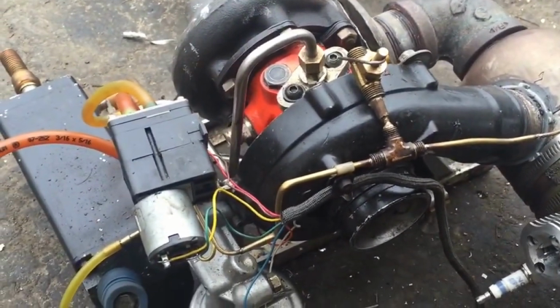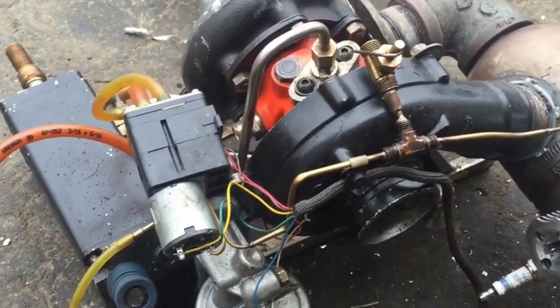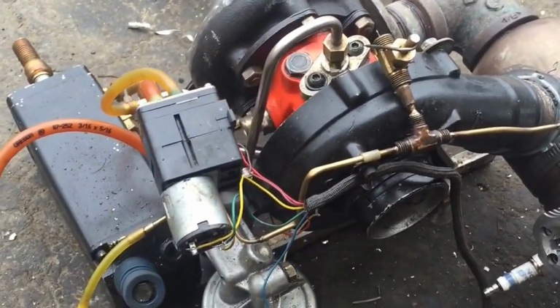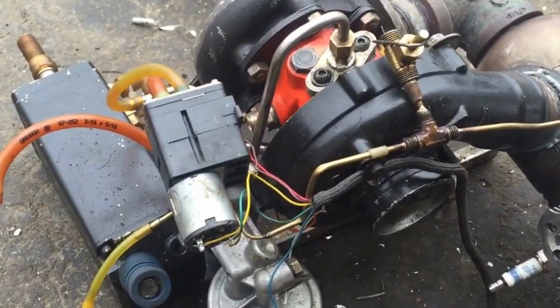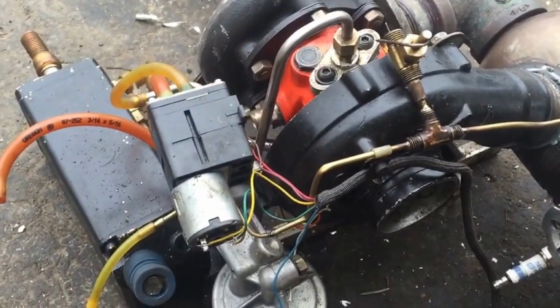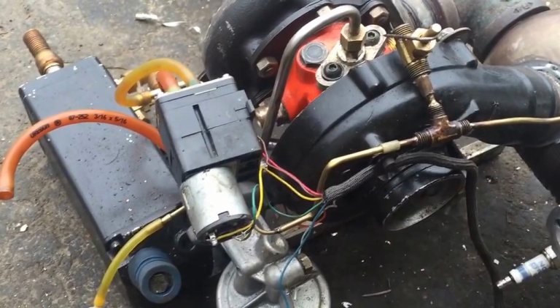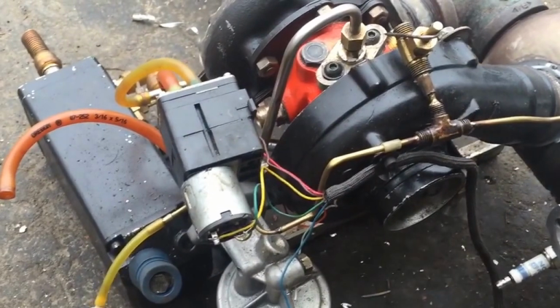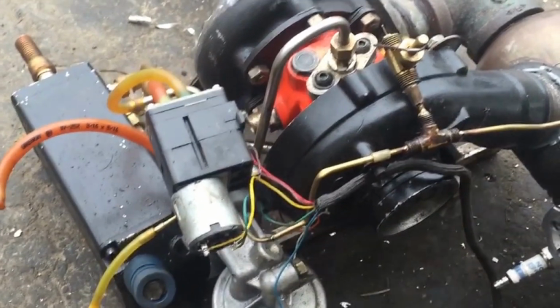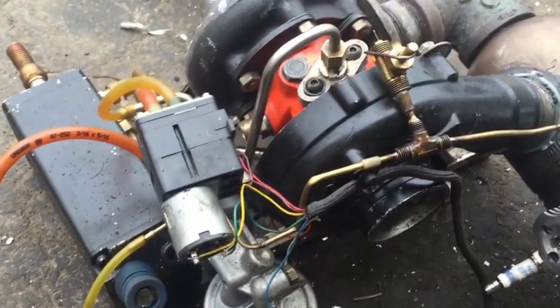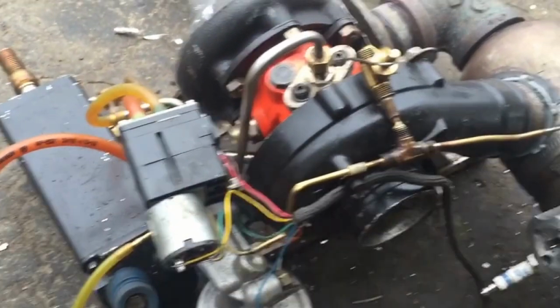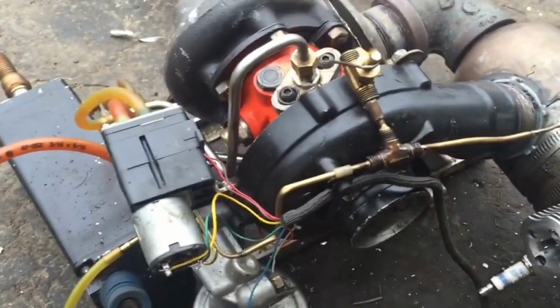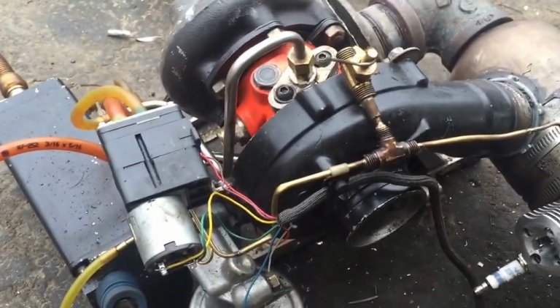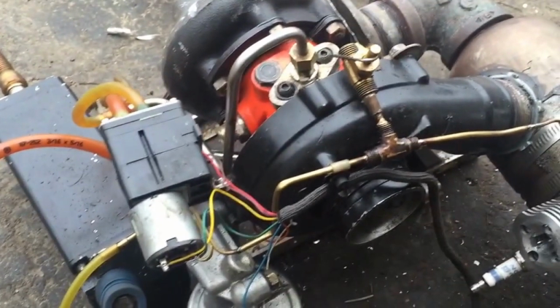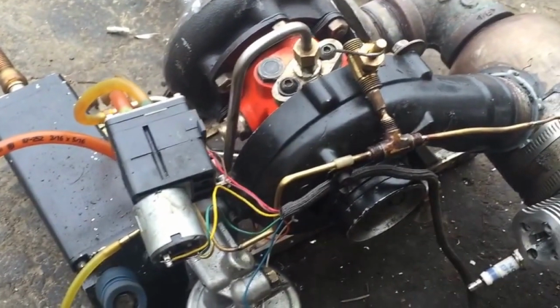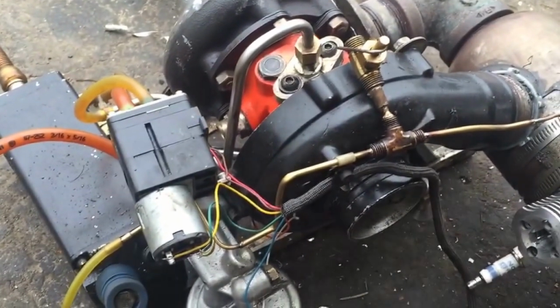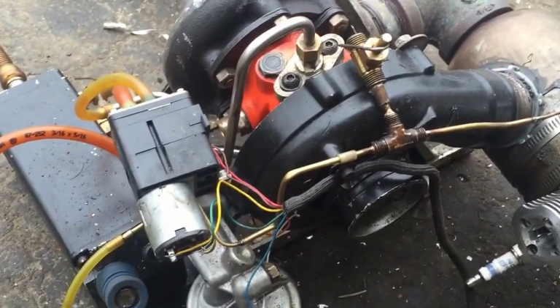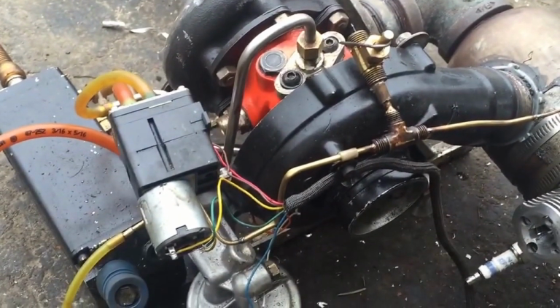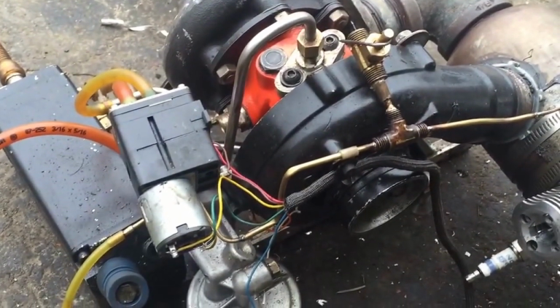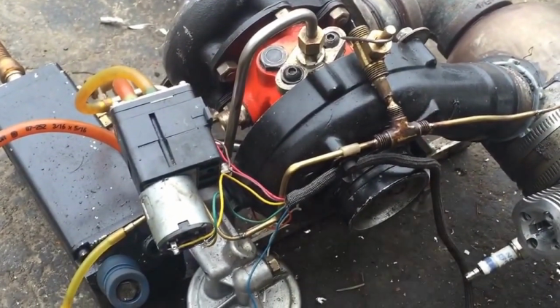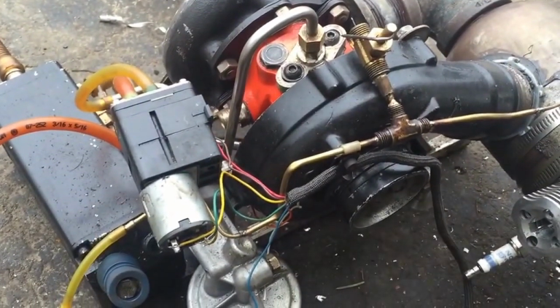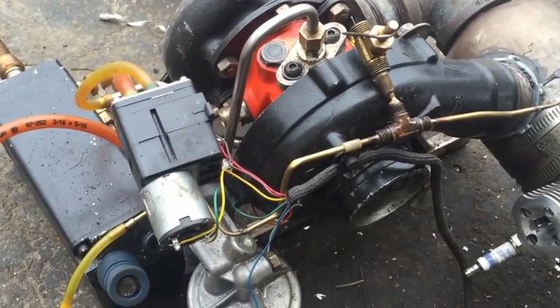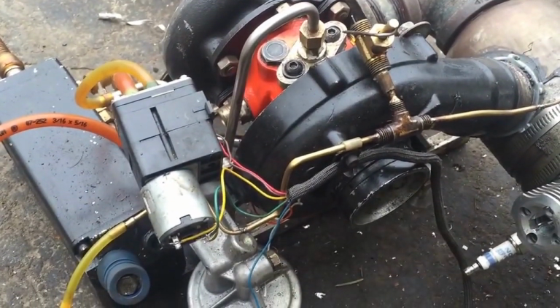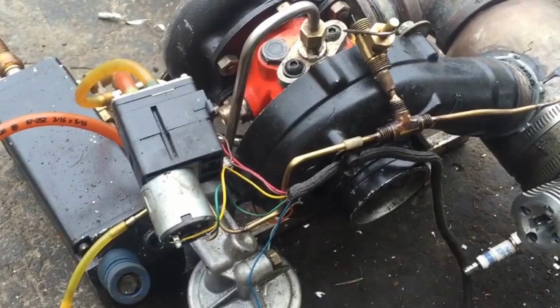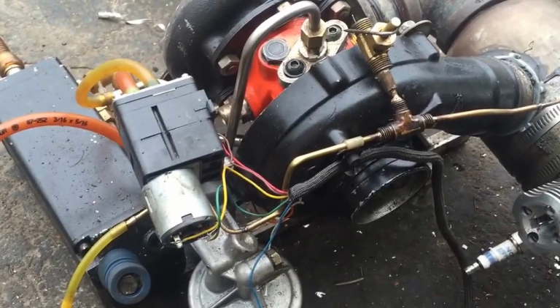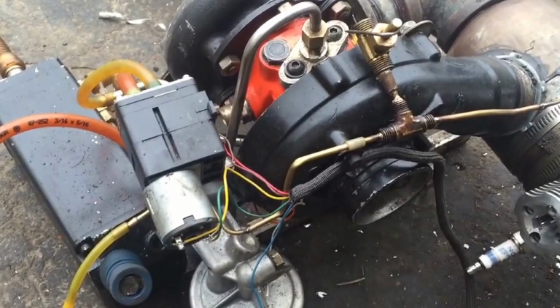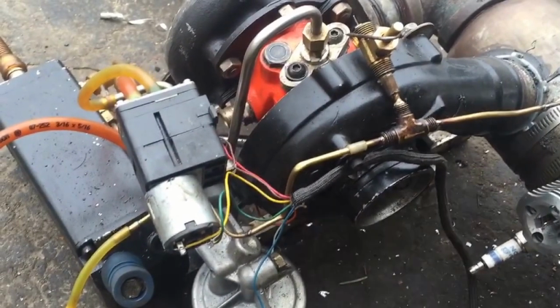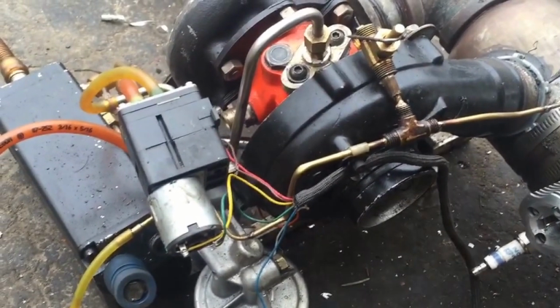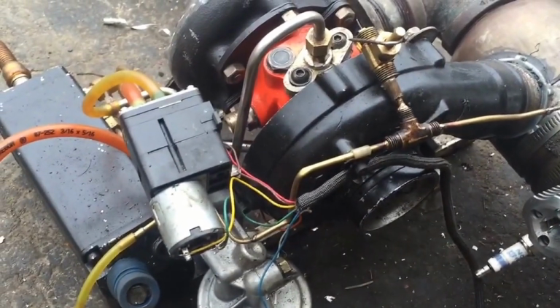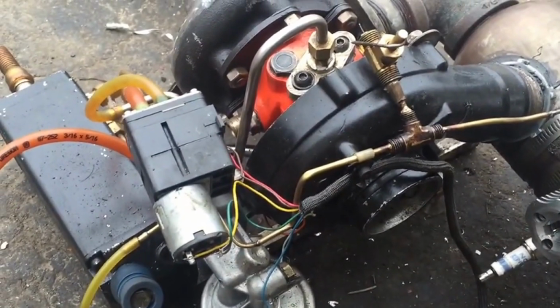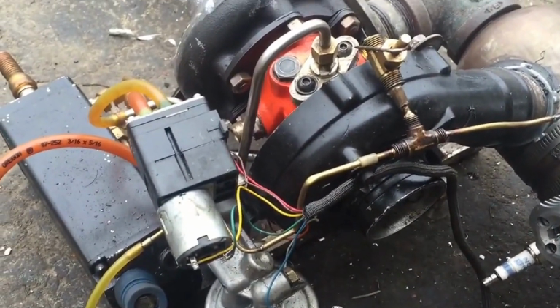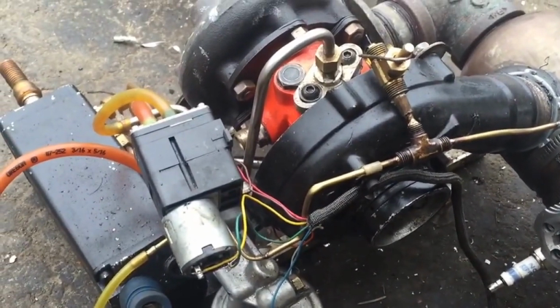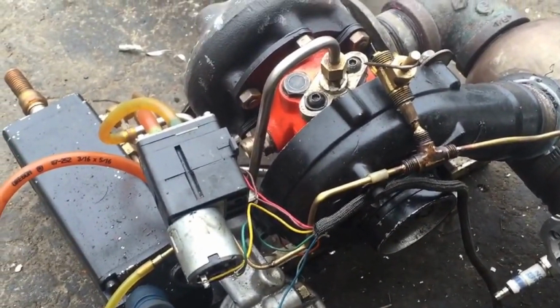It burns biofuels, or basically really any fuel. It can burn anything flammable or combustible, but it has to have lubricating oil put in if it's like gasoline.